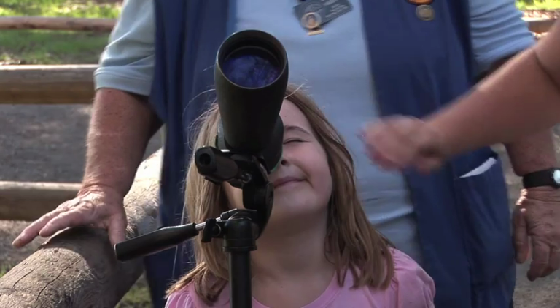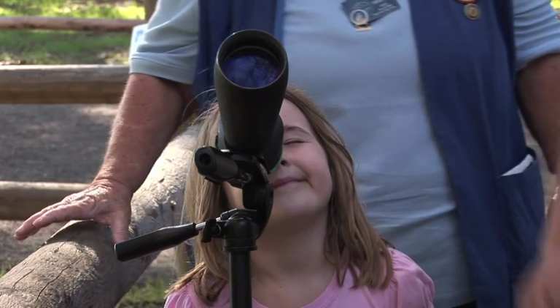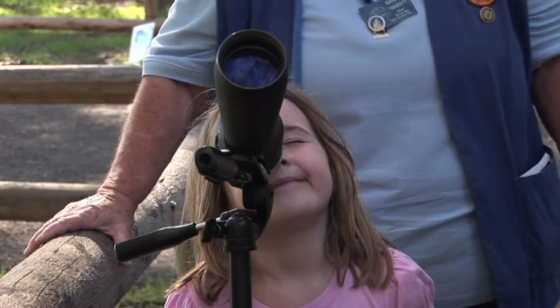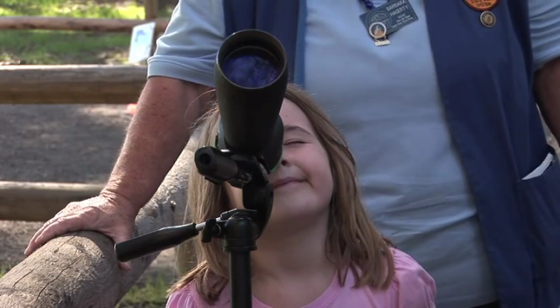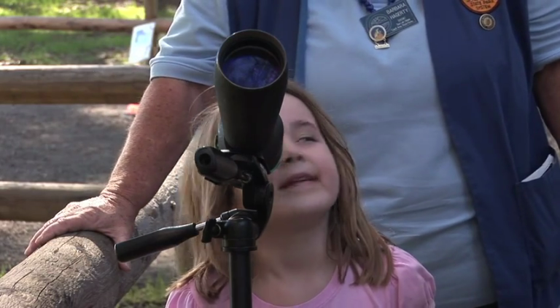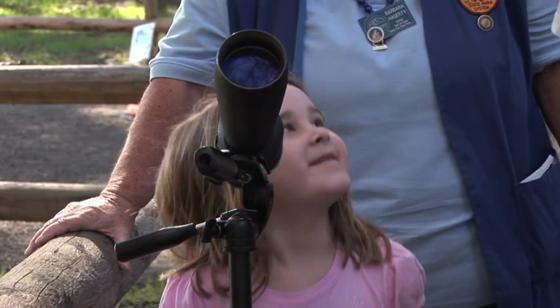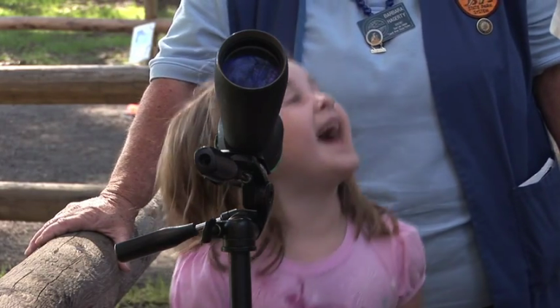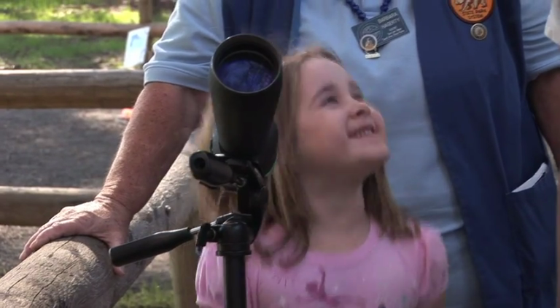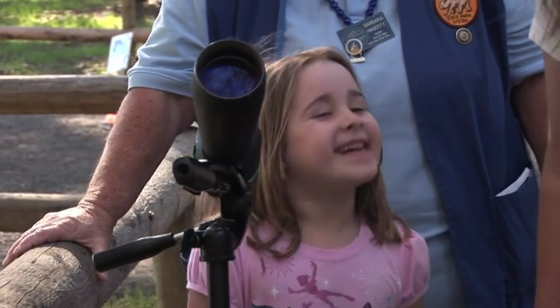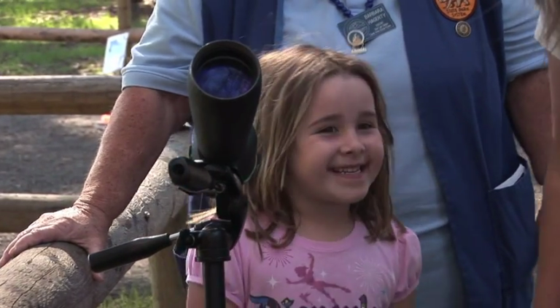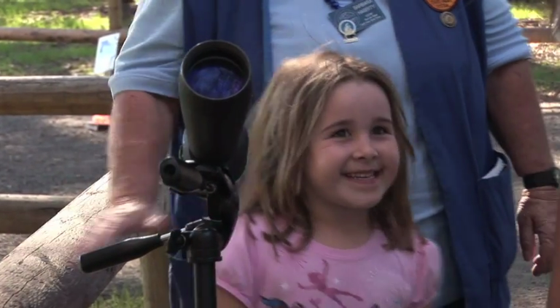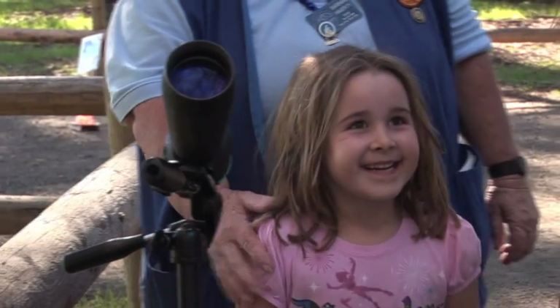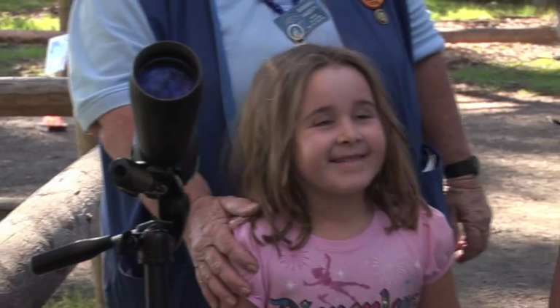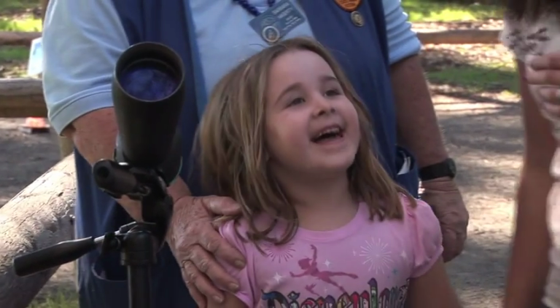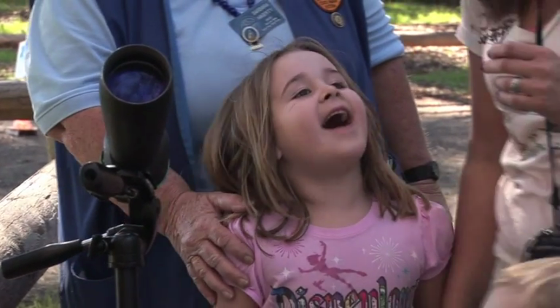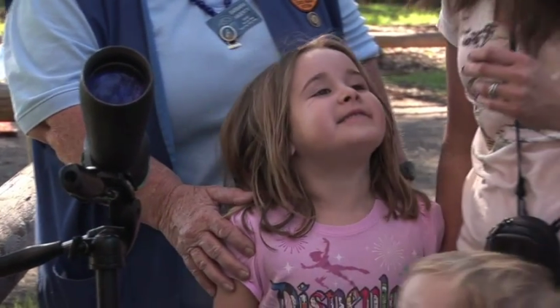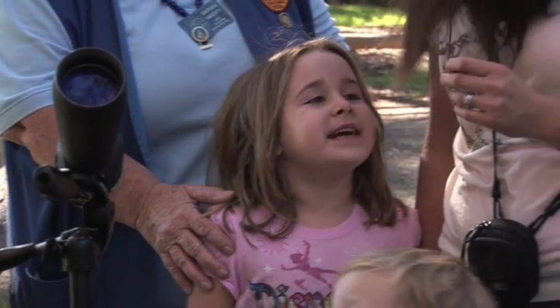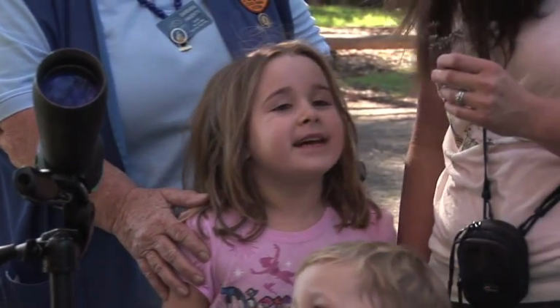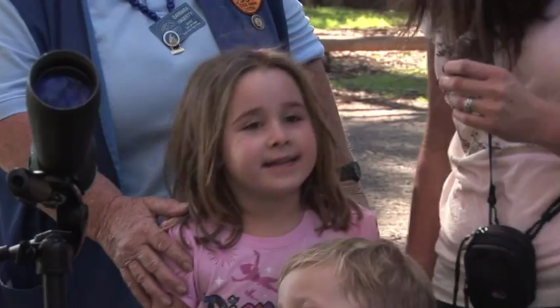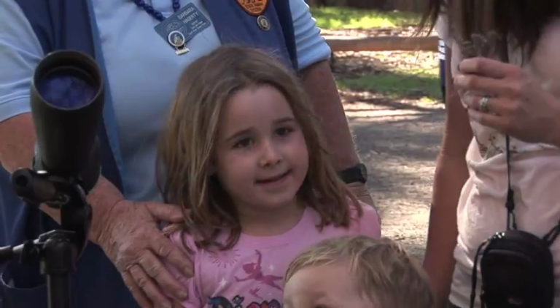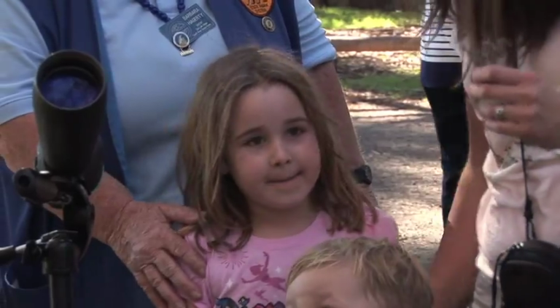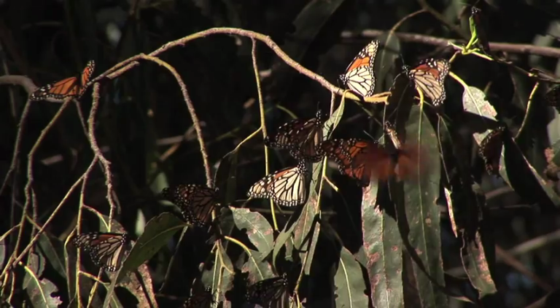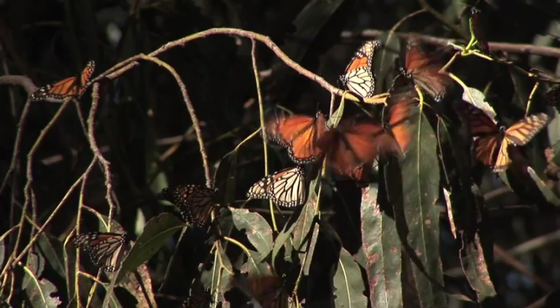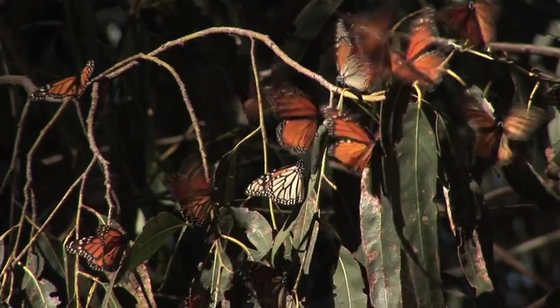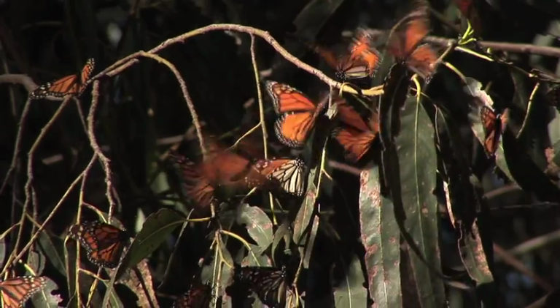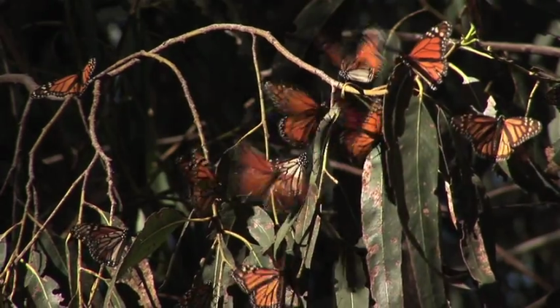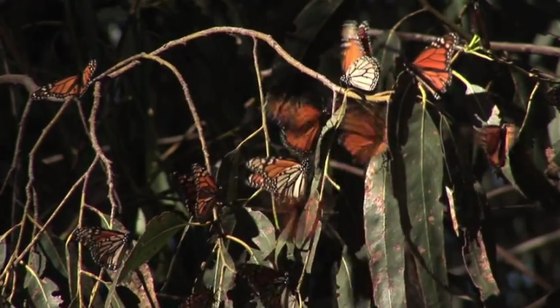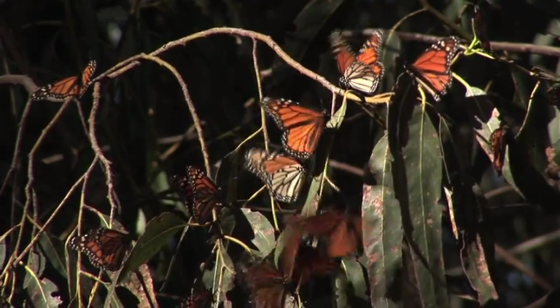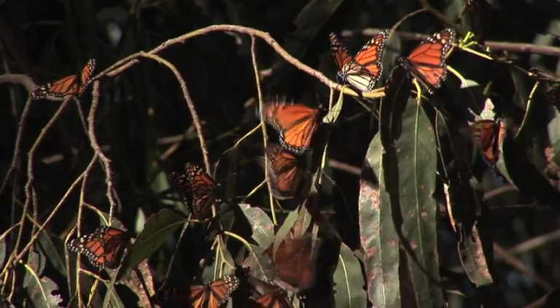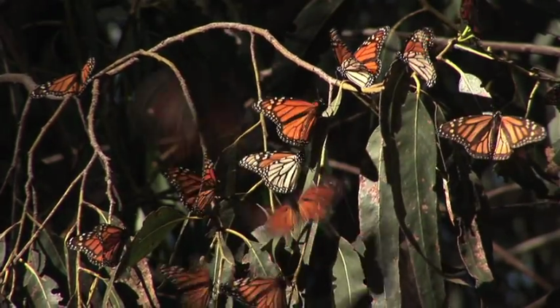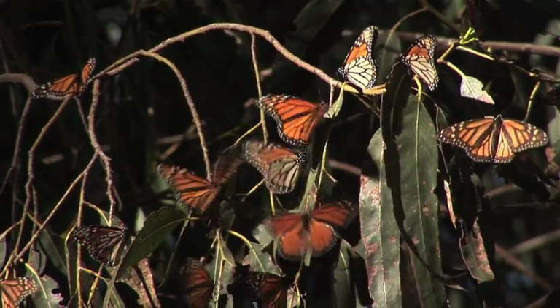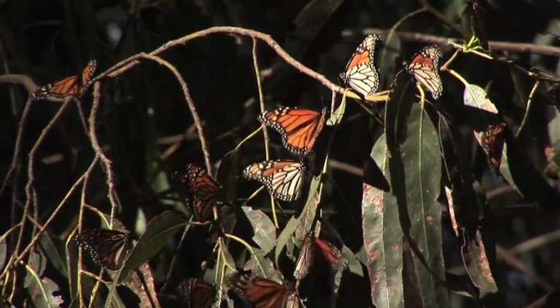How many do you see? One hundred? One thousand? This year we have 28,000 butterflies.